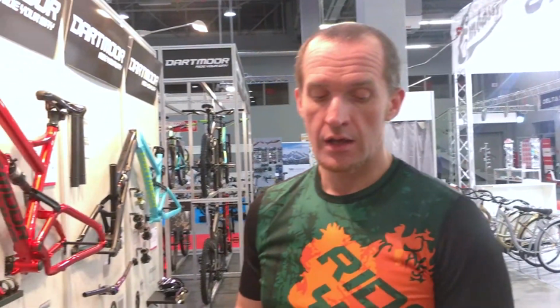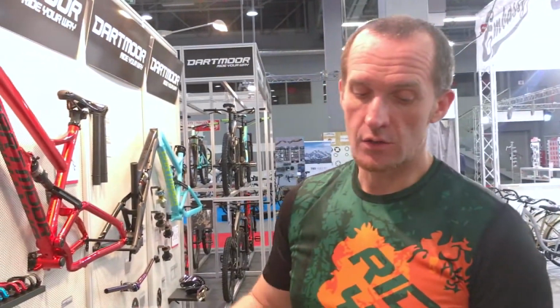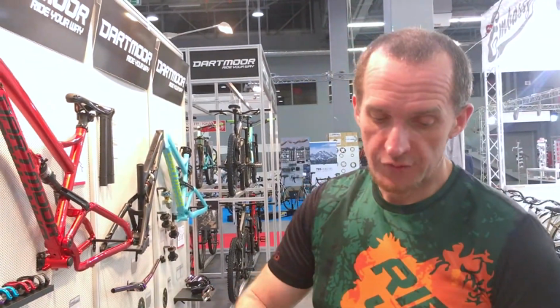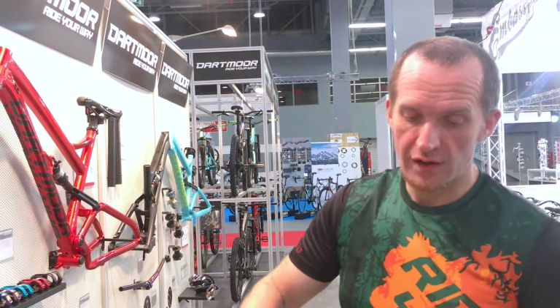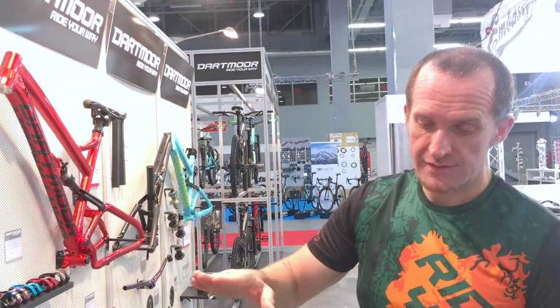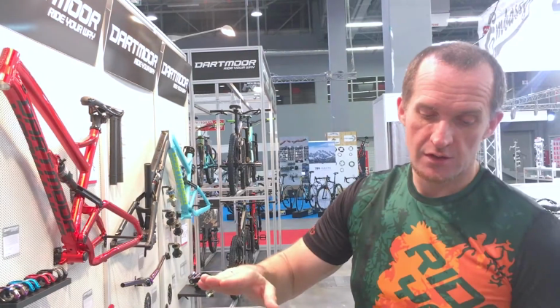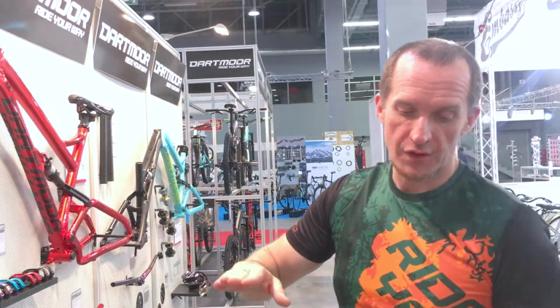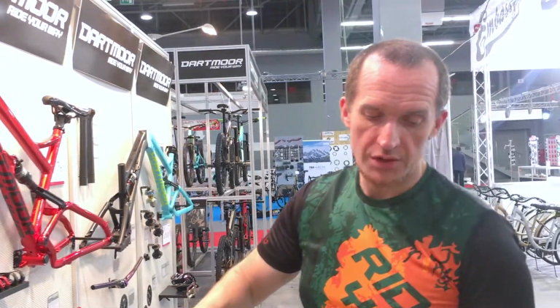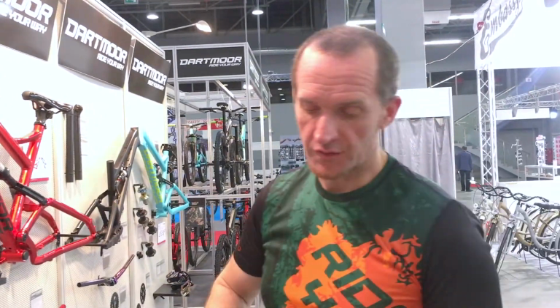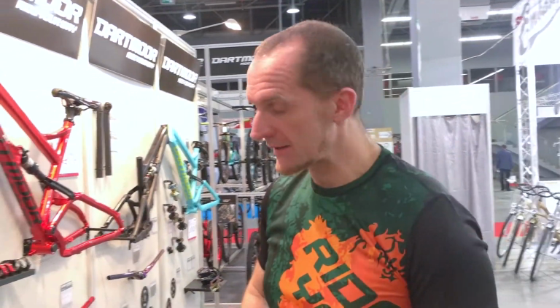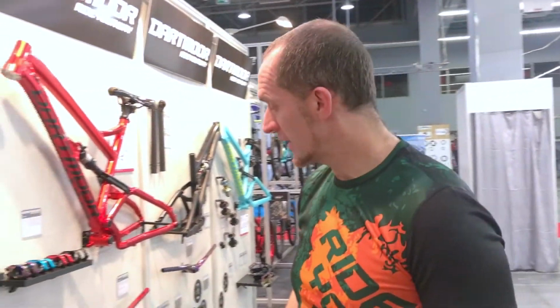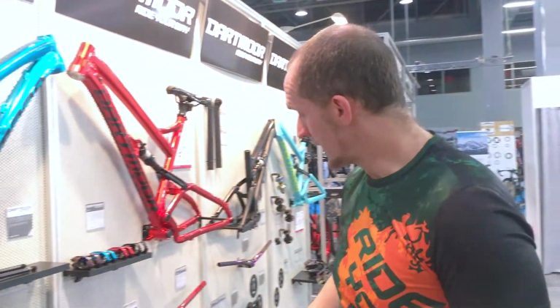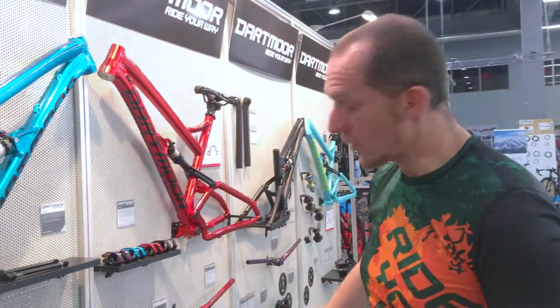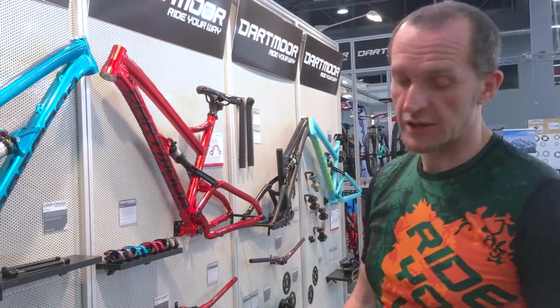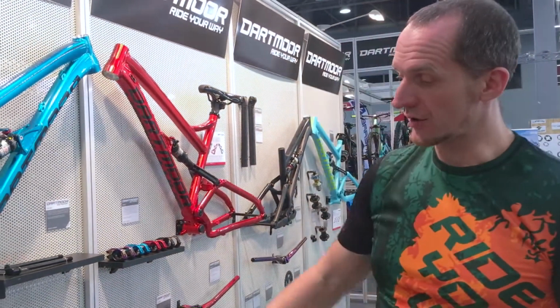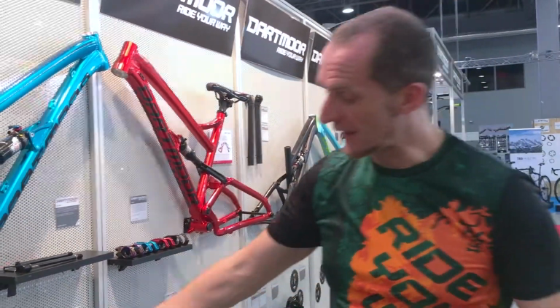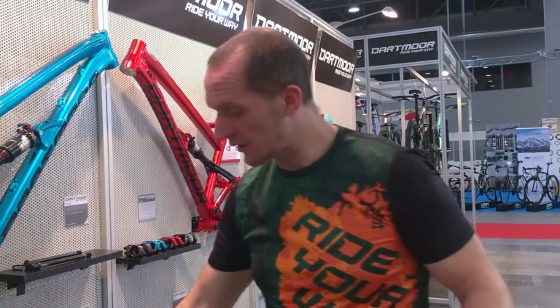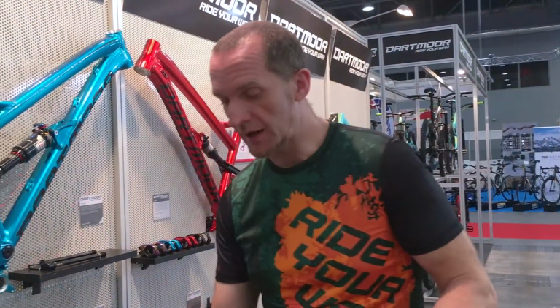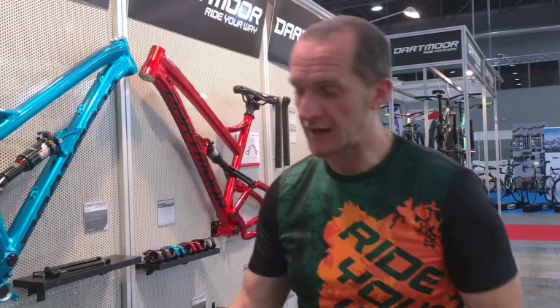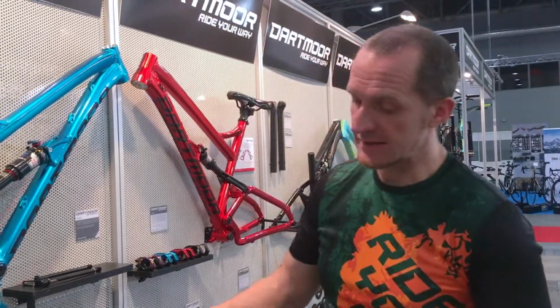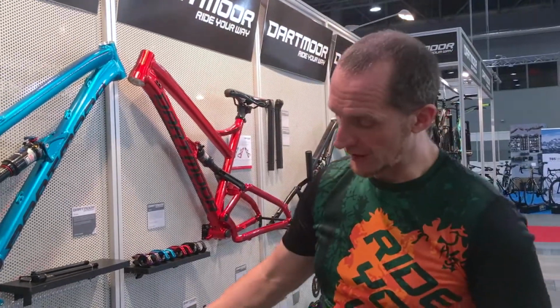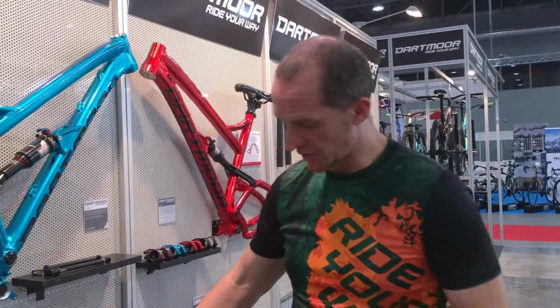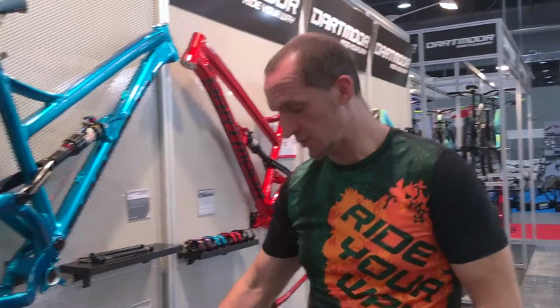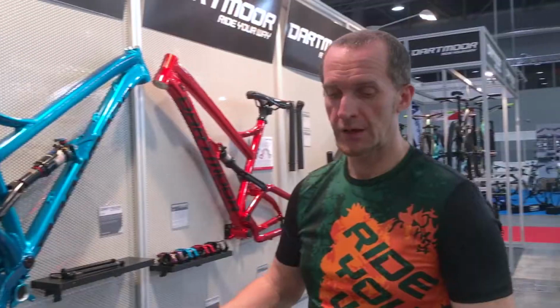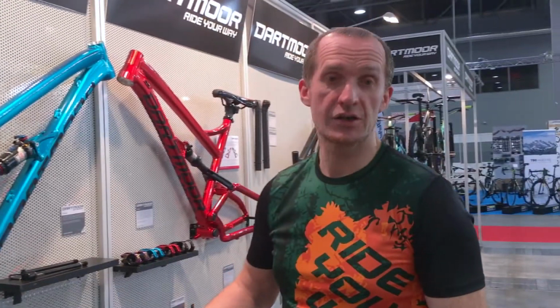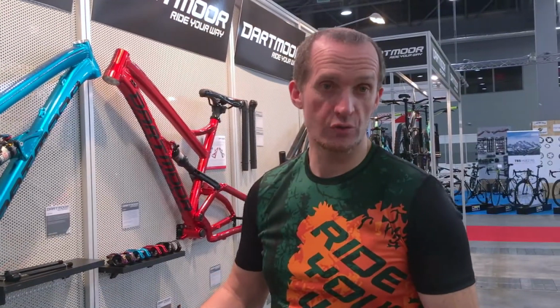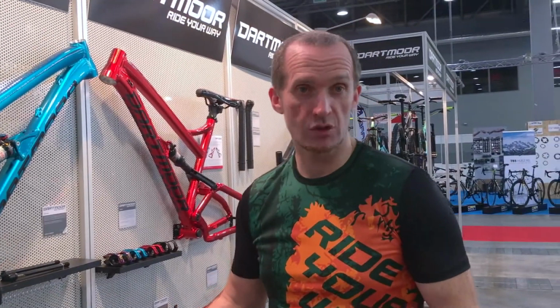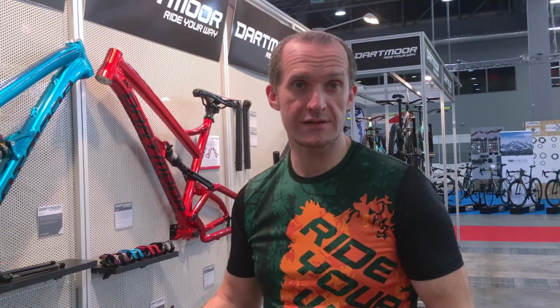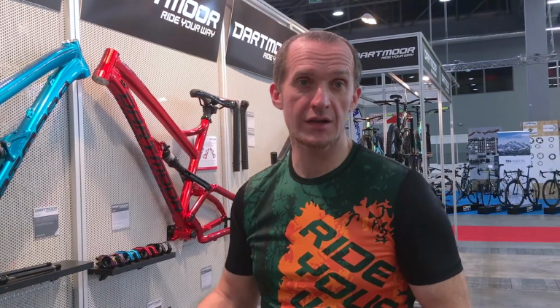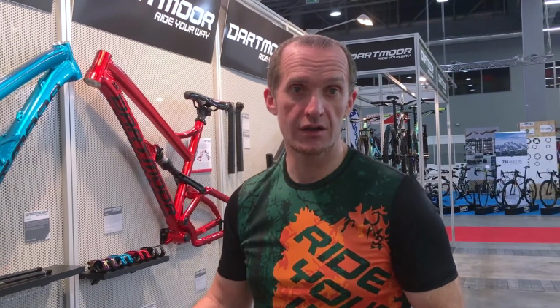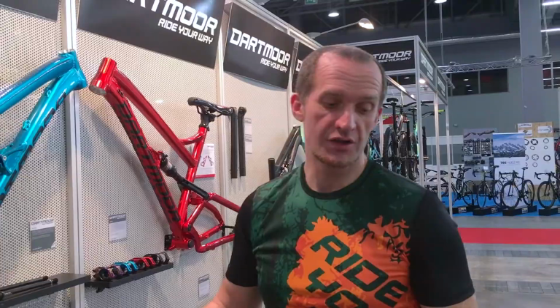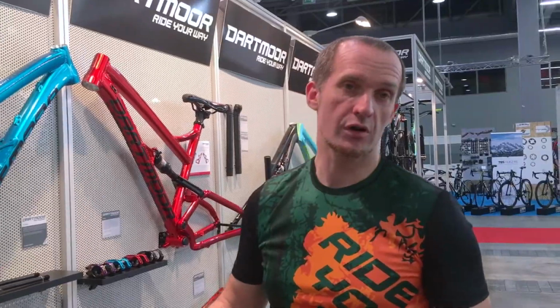We have two levels of quality and price: with the welded connection — Thunder — and with the sleeve connection — Cruiser. These are the new rims in the 2018 Dartmoor collection.